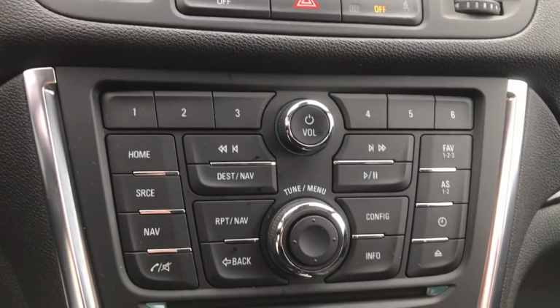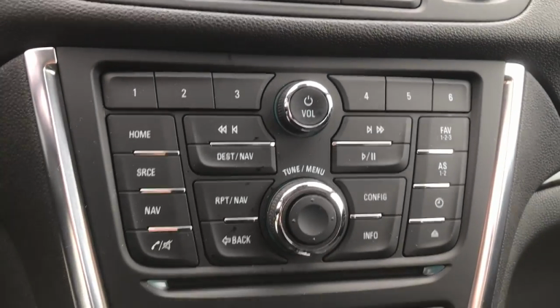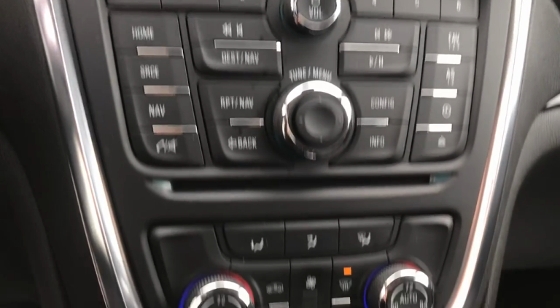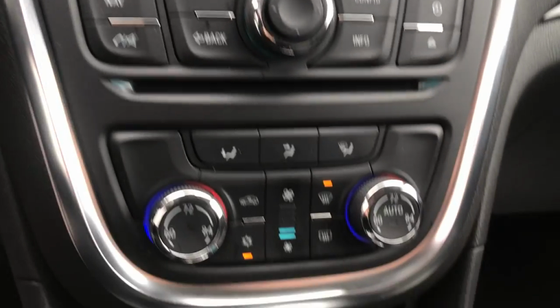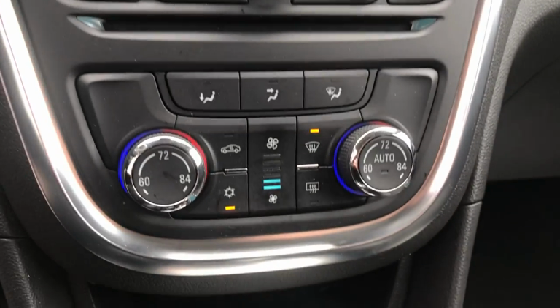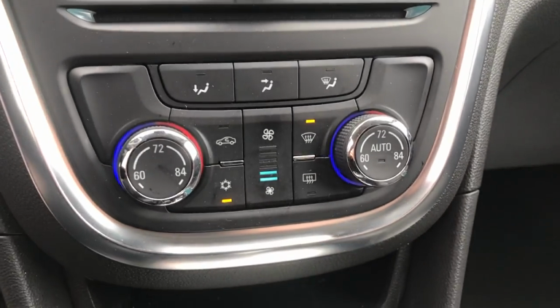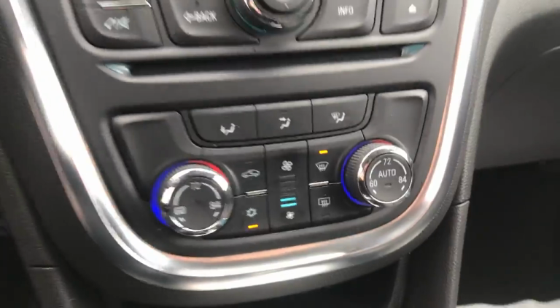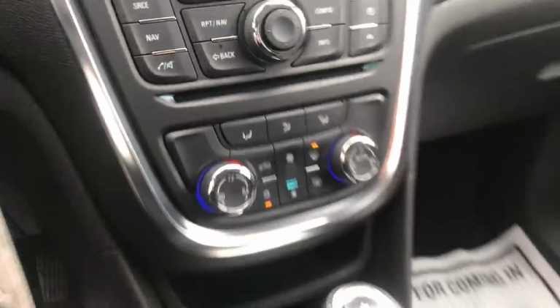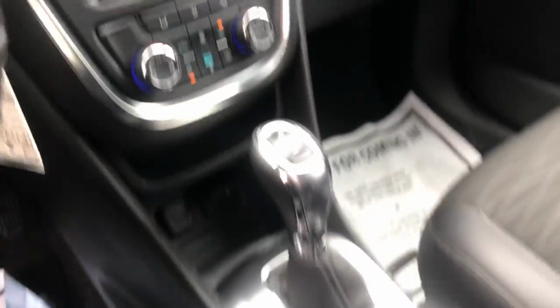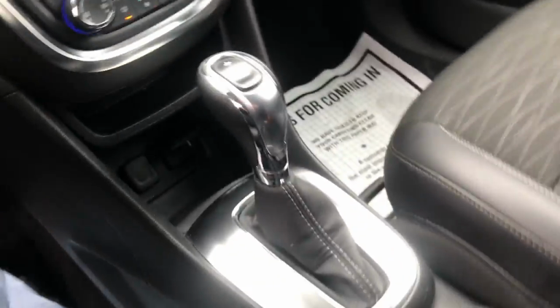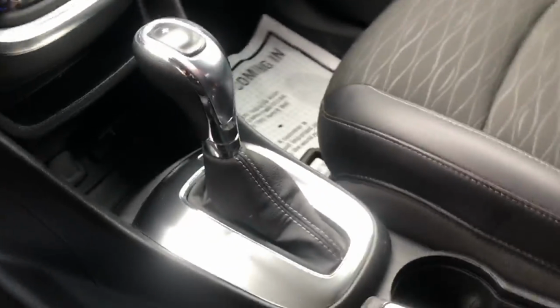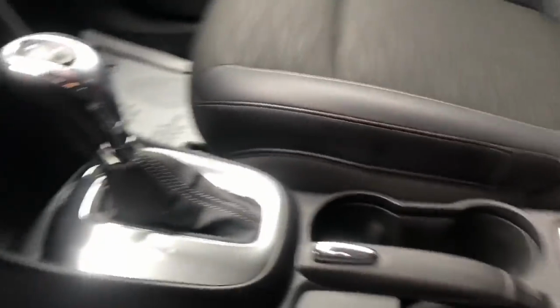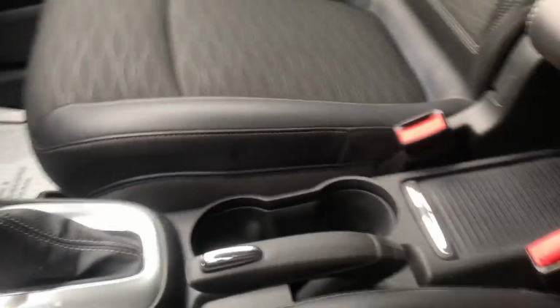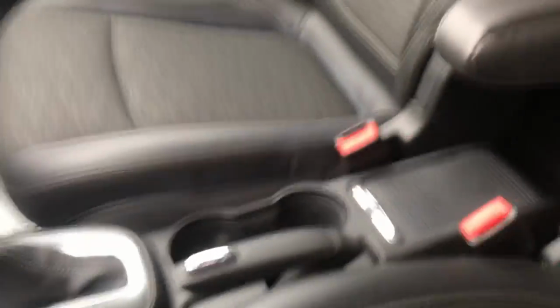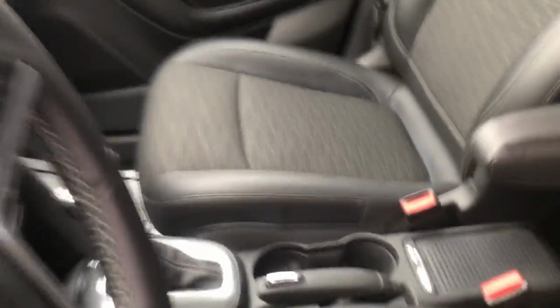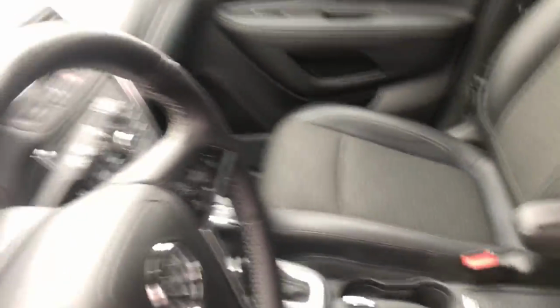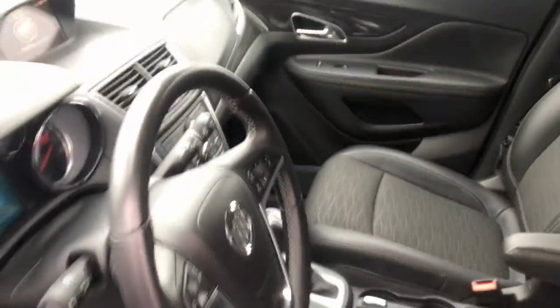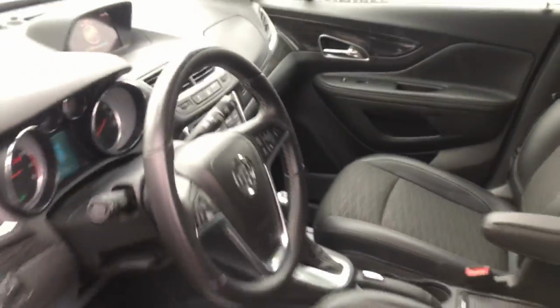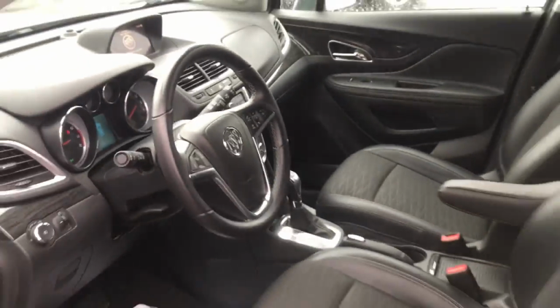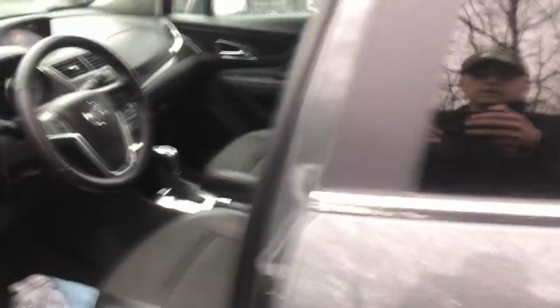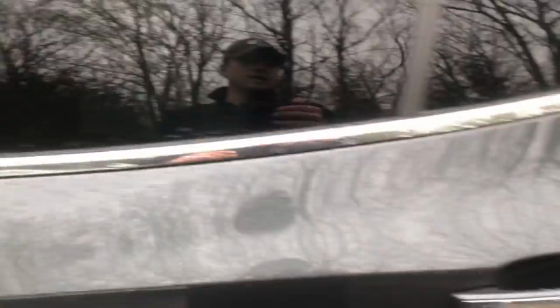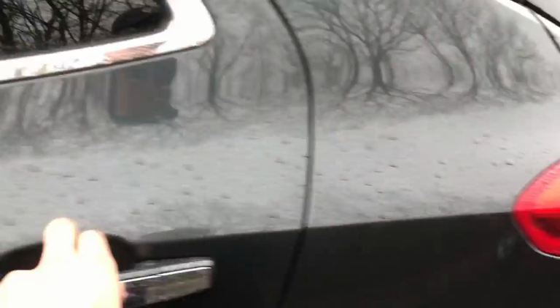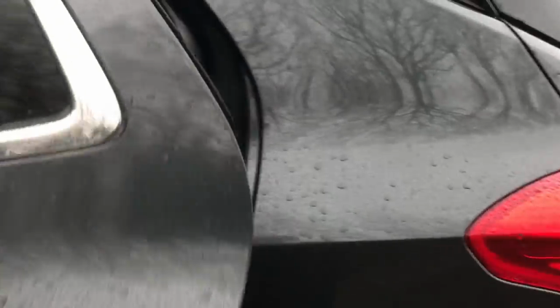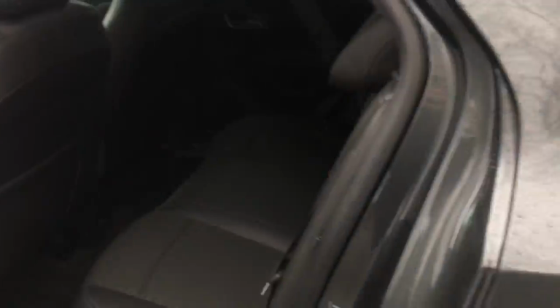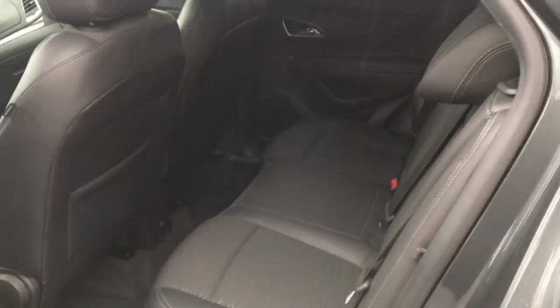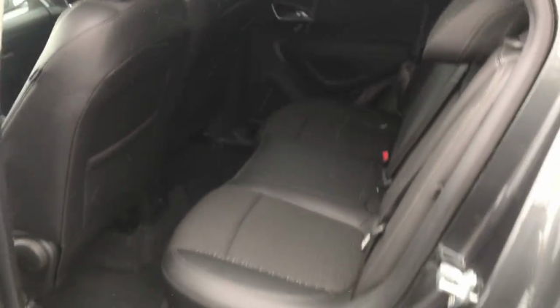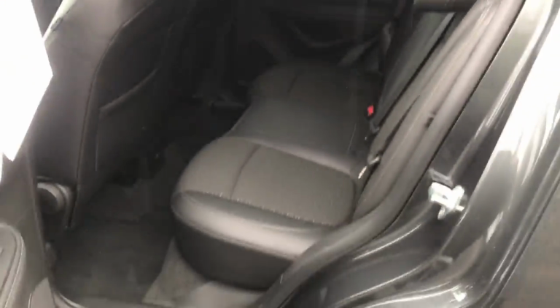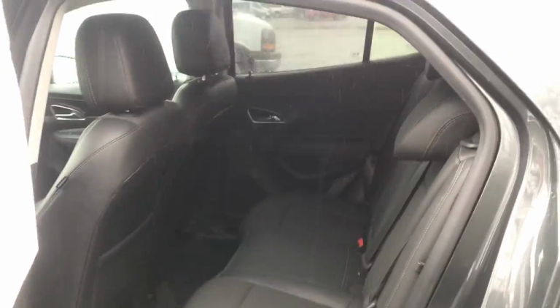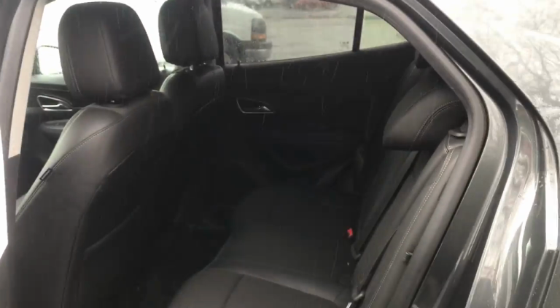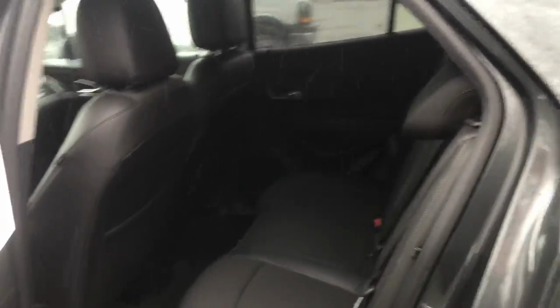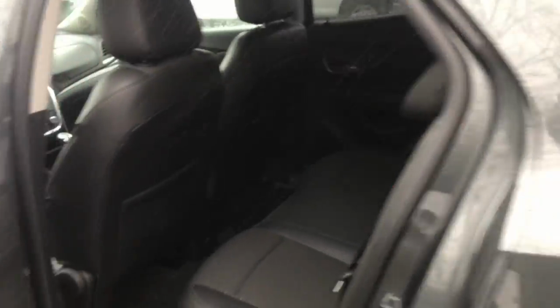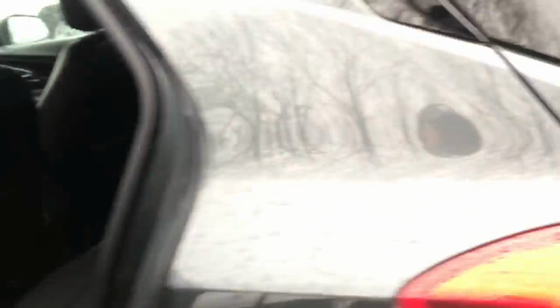Controls for that there. You've got your climate controls, your shifter, cup holders. Take a look at the back seat here — tons of space for all your passengers back here, plenty of leg room.